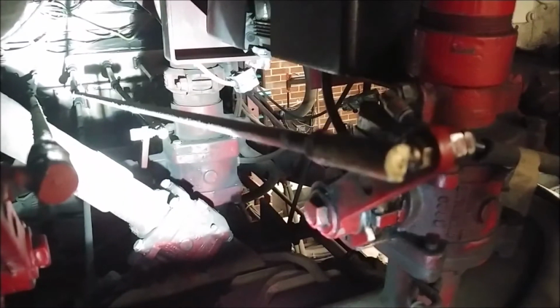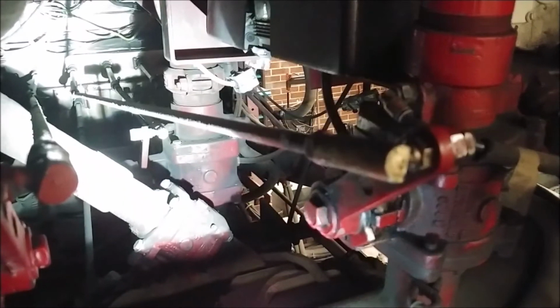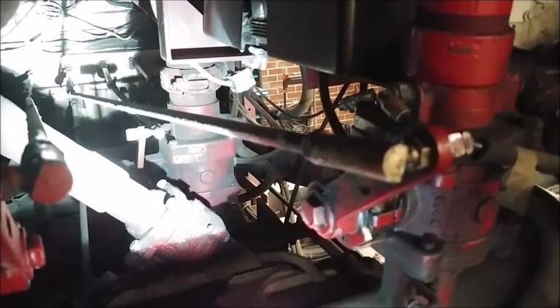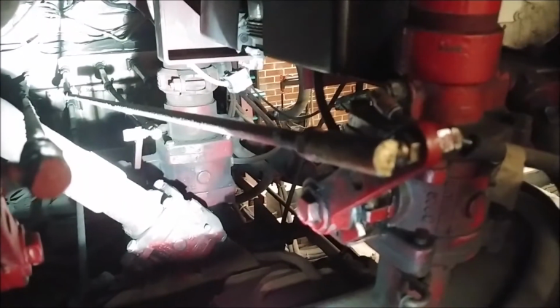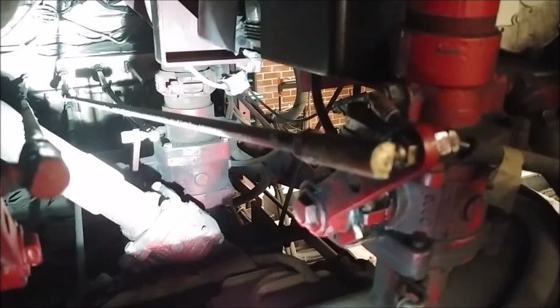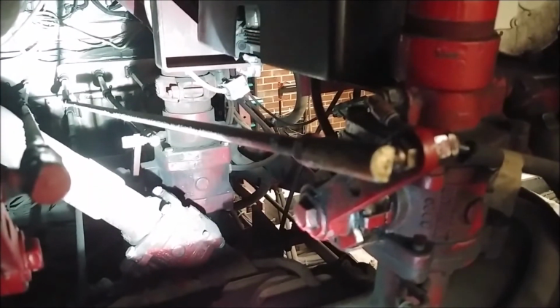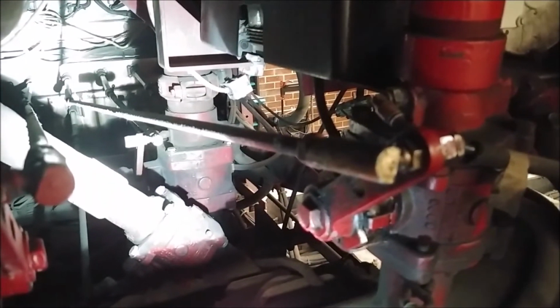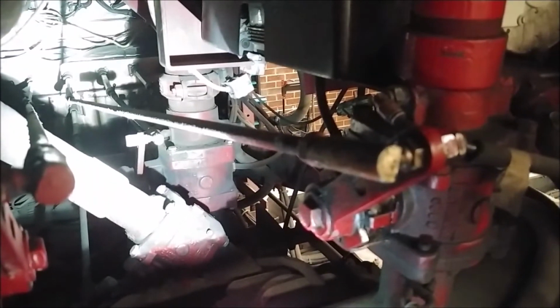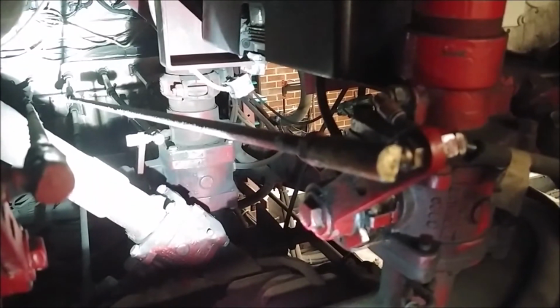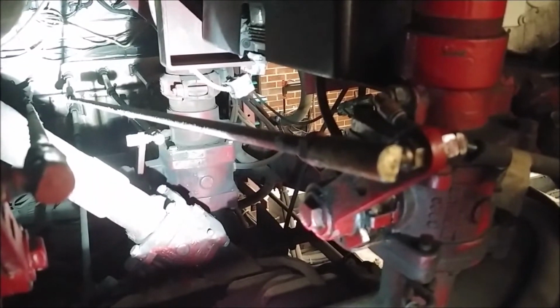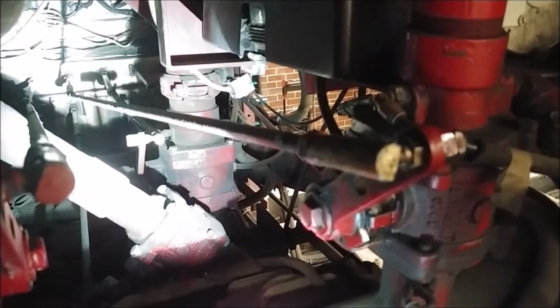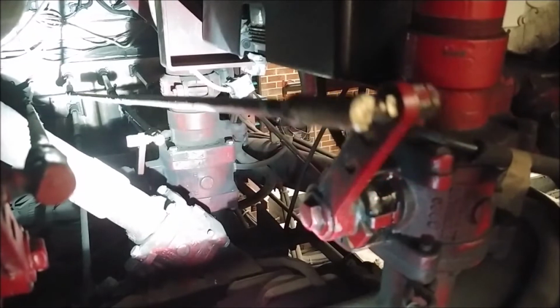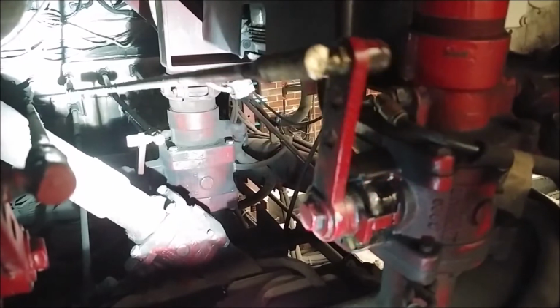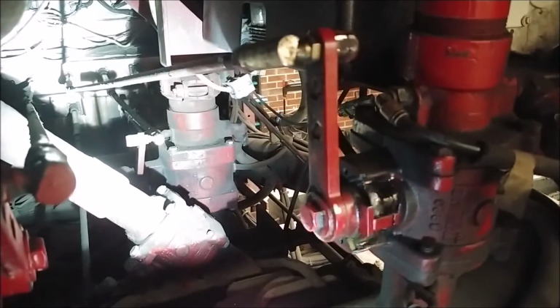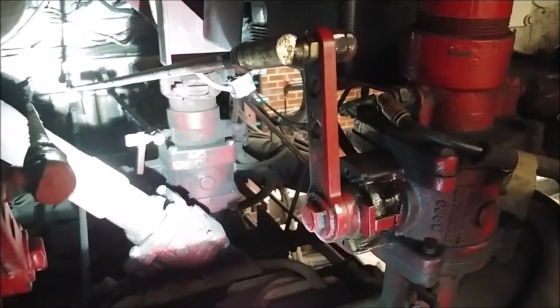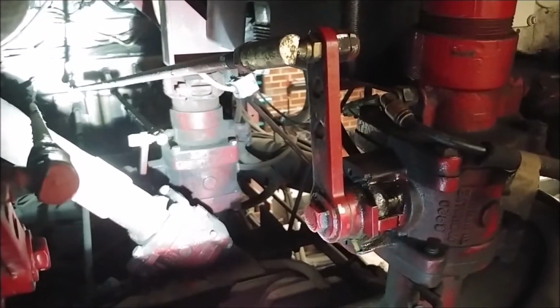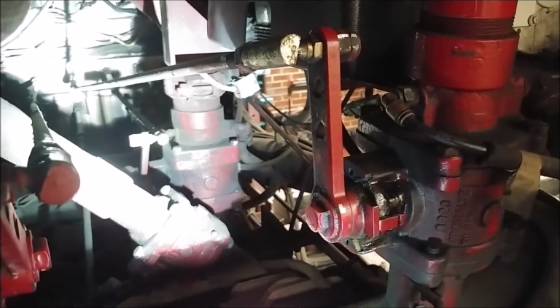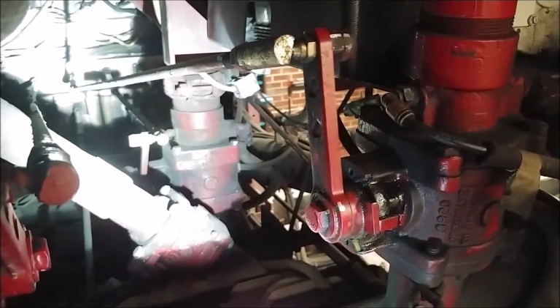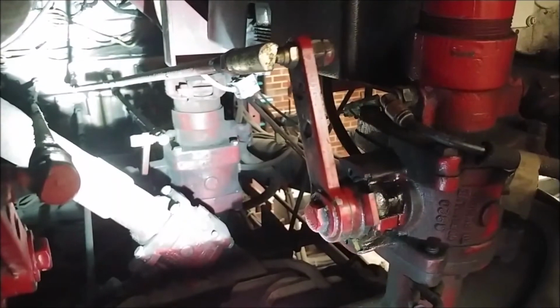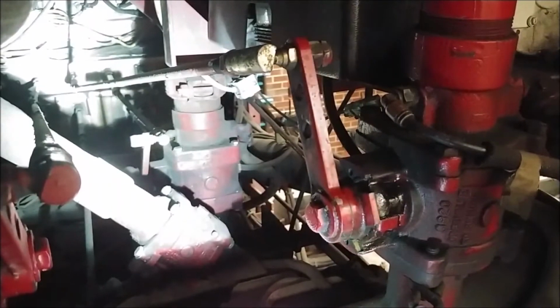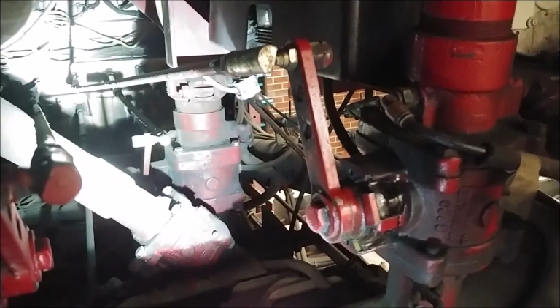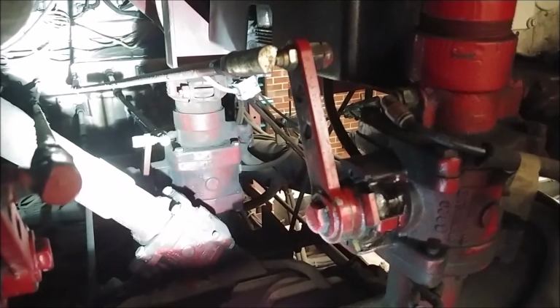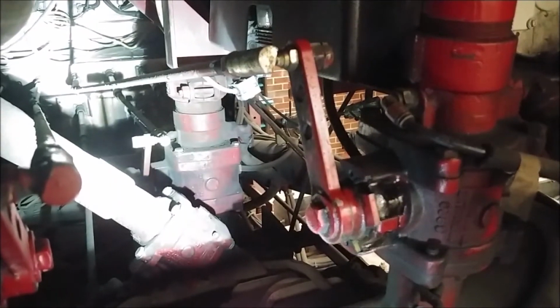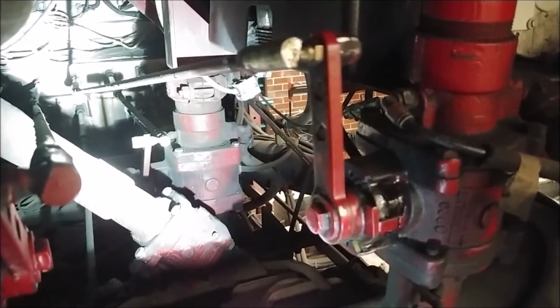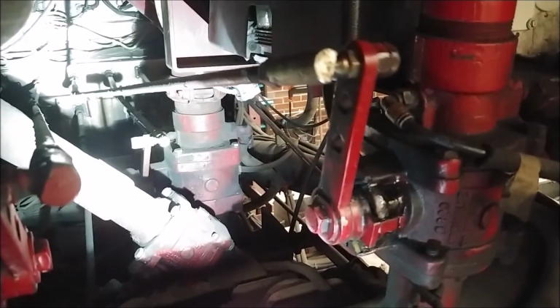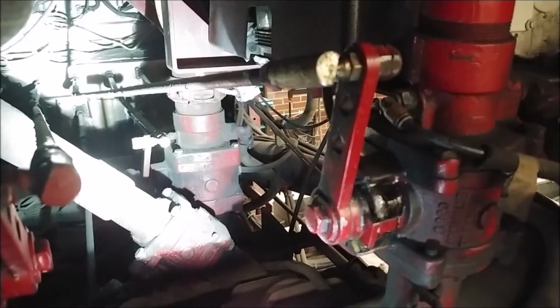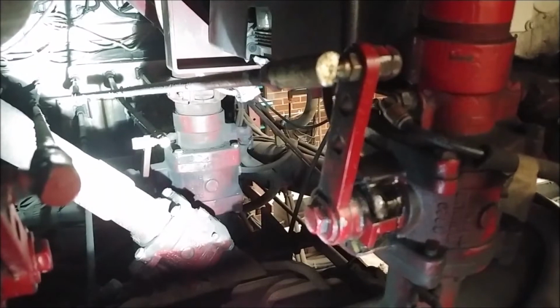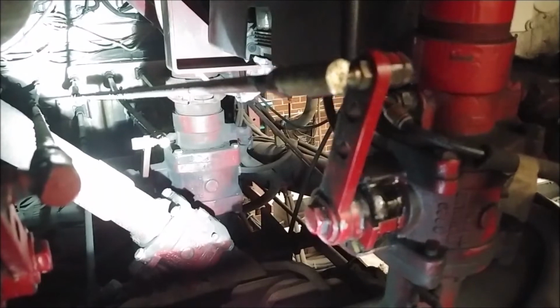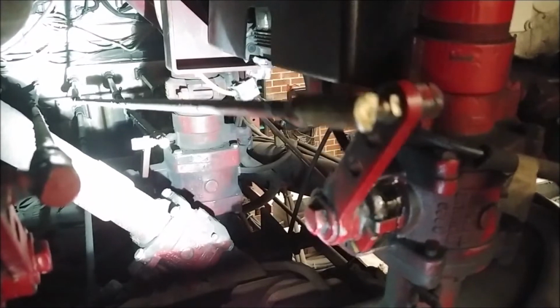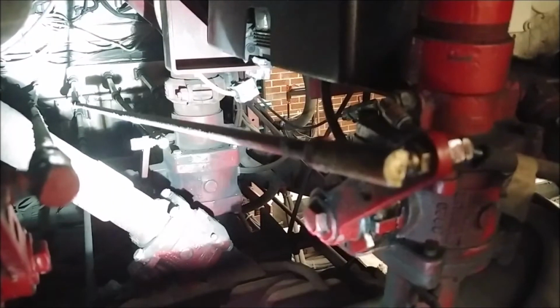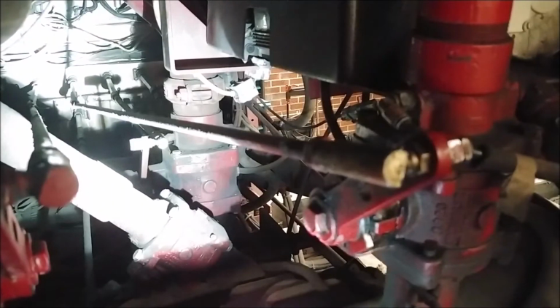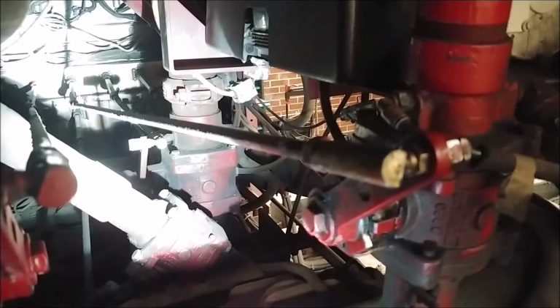In a mechanical valve setup like this, that is really all there is to it. The more you pull on the handle, the more you open the valve. The more you push on the handle, the more you close the valve.